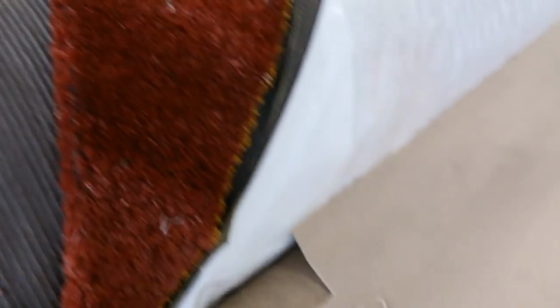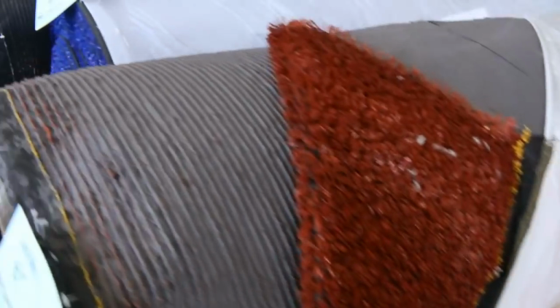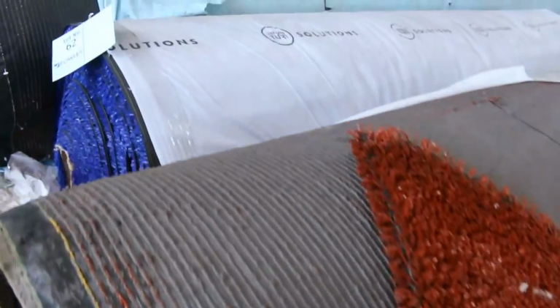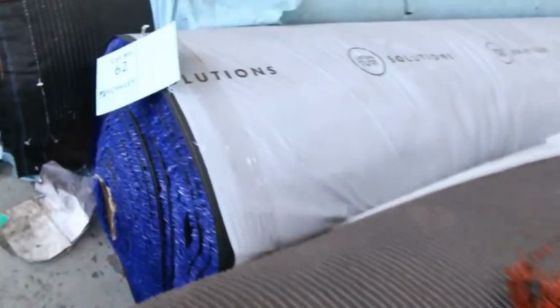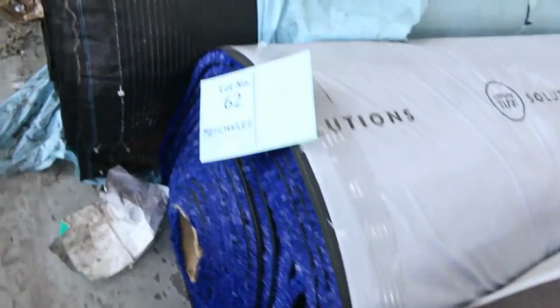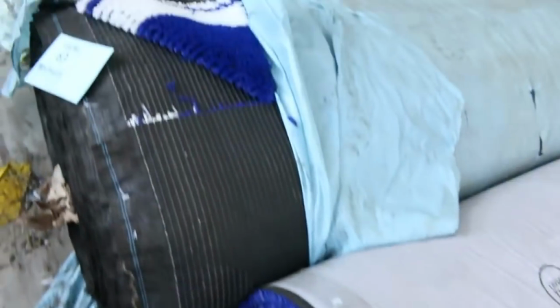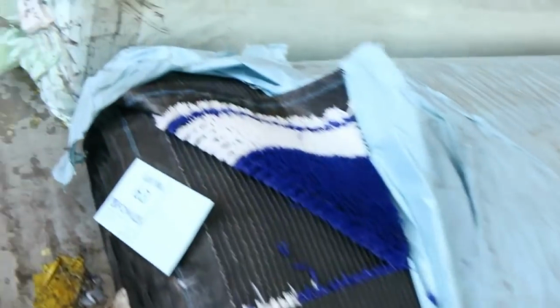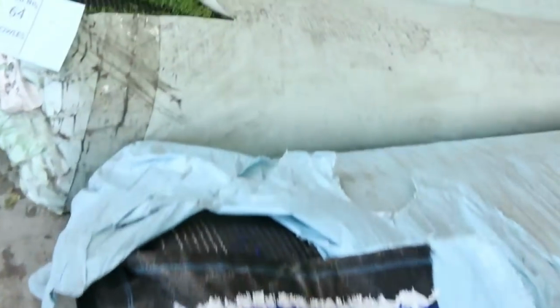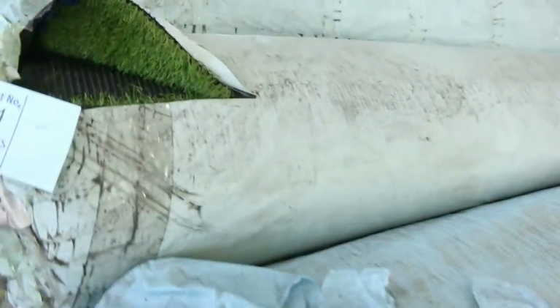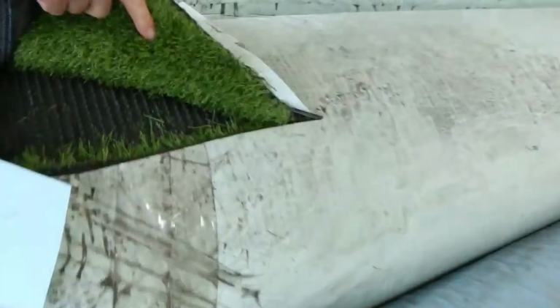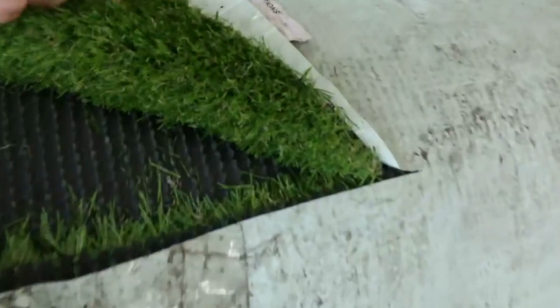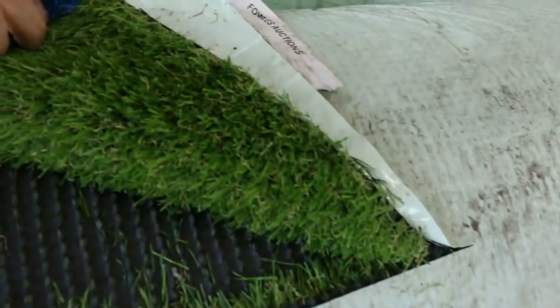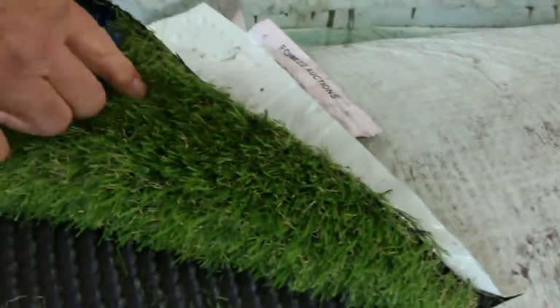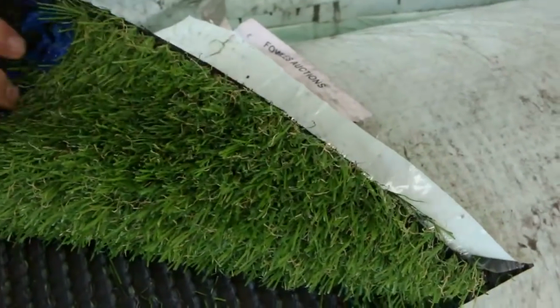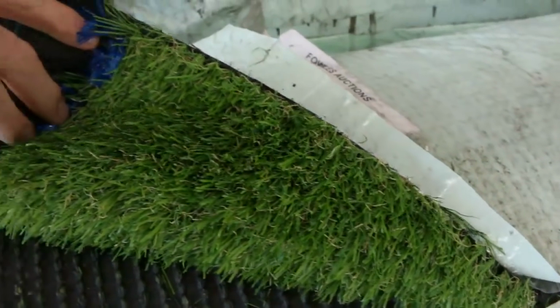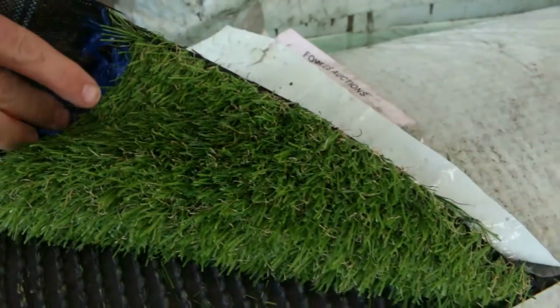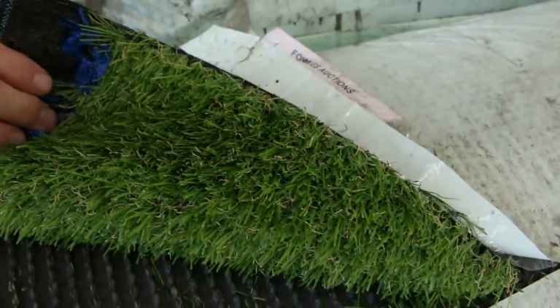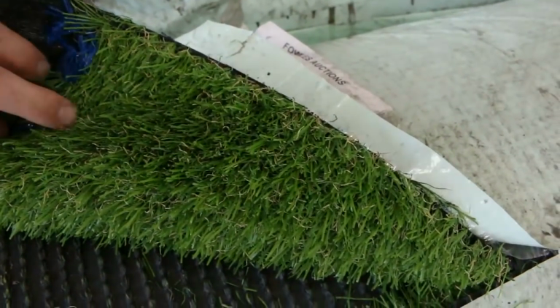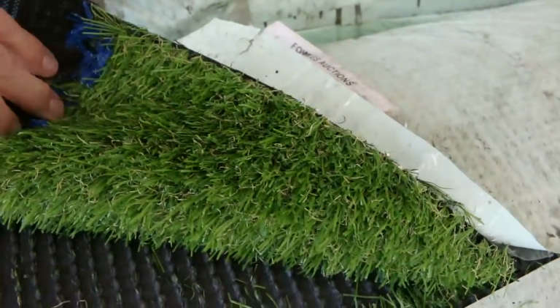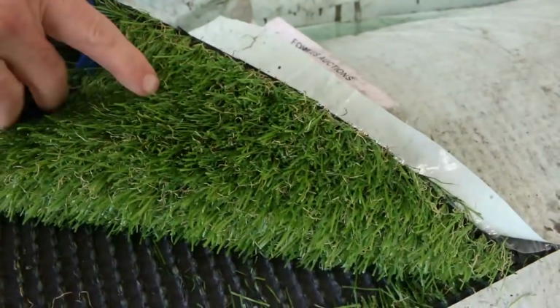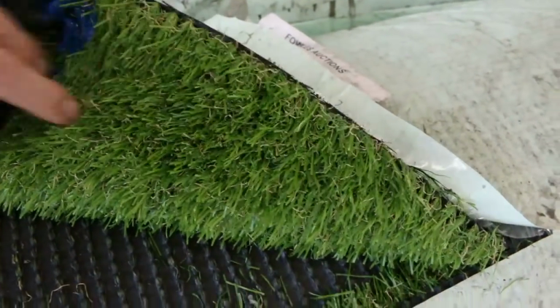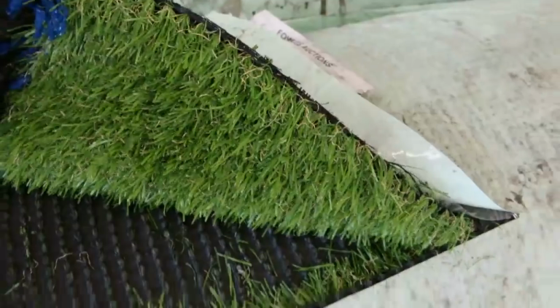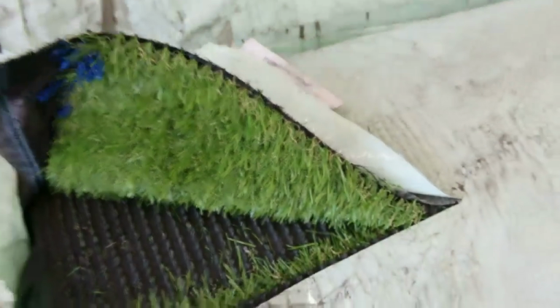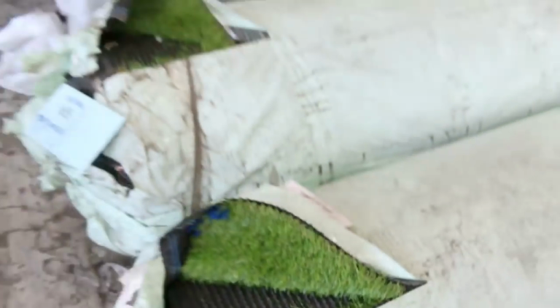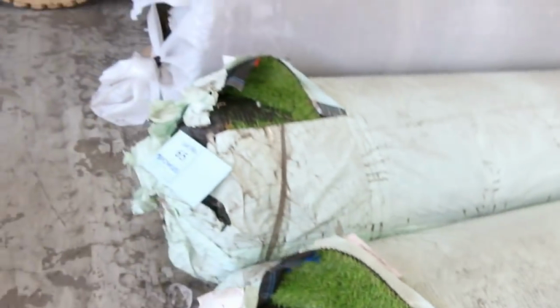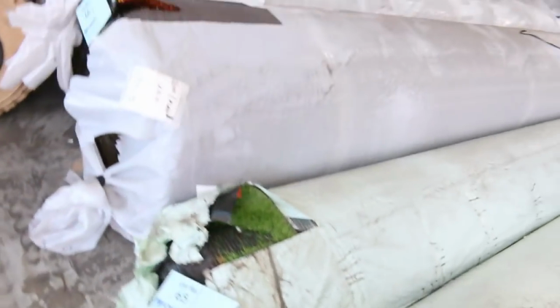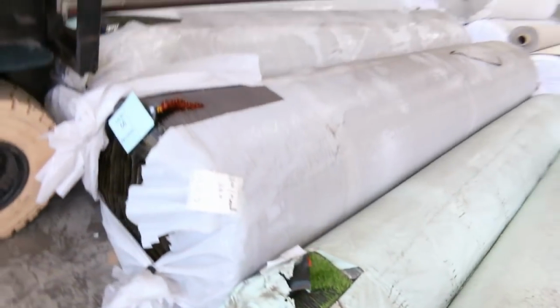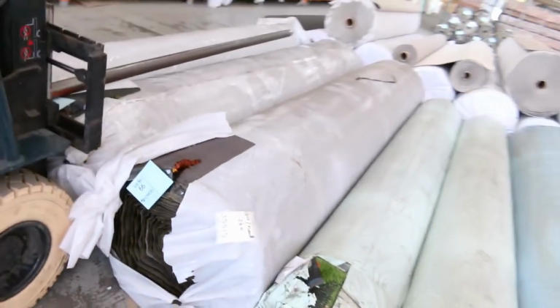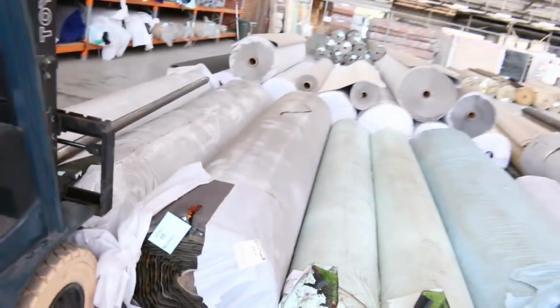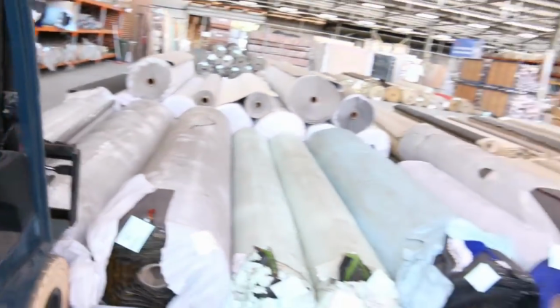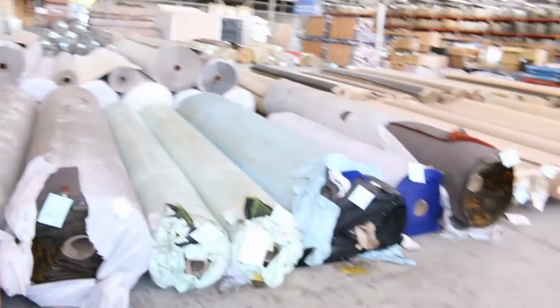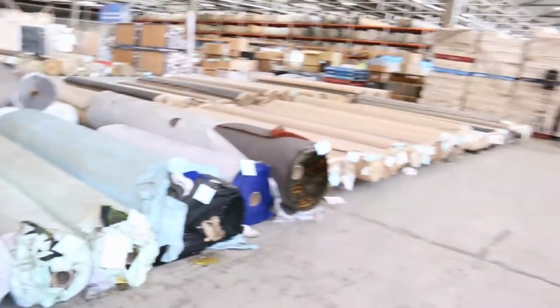More grass. We've got the coloured grass — rust and blue — selling from $5 a square meter. Then we've got the landscape type grass, which normally retails around $30, and we're looking to get around about $15 a meter for that. Plenty more of that cheaper grass there starting from $5 a square meter.